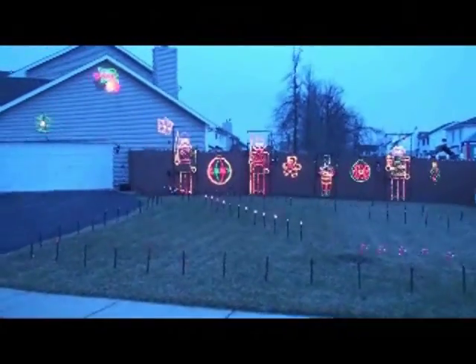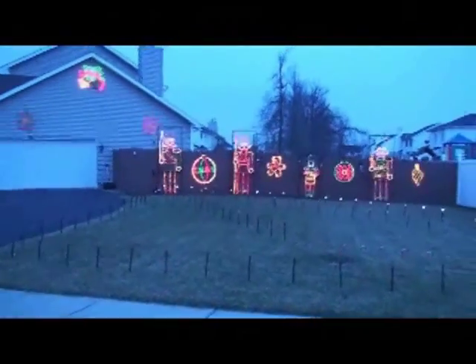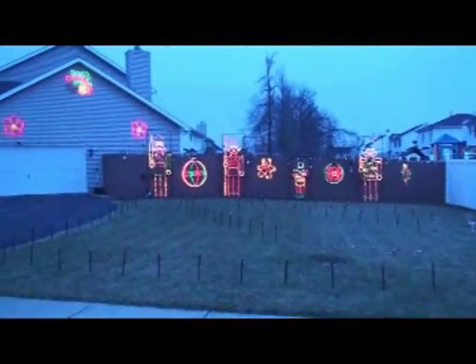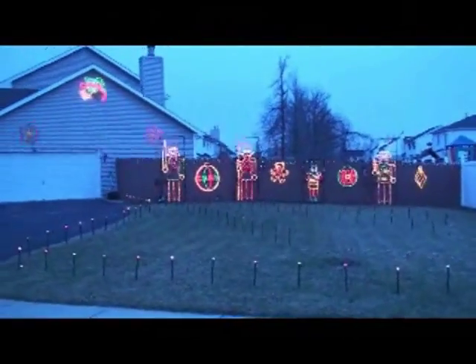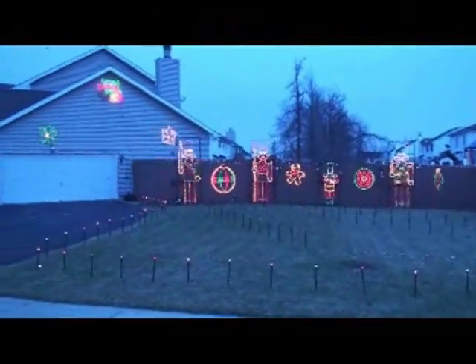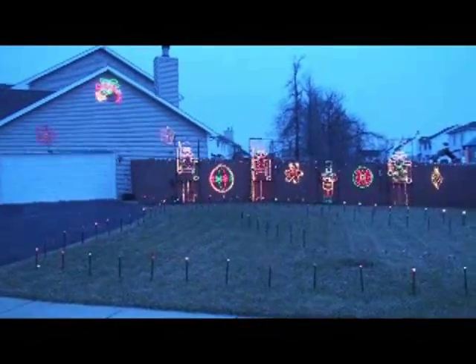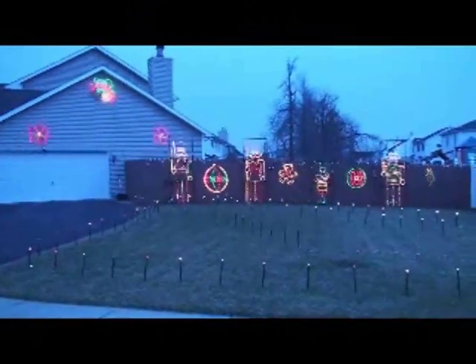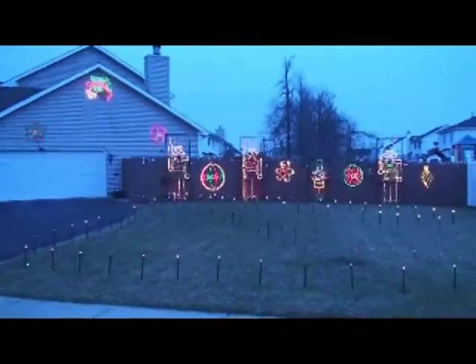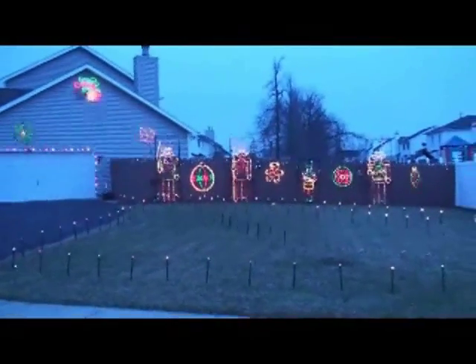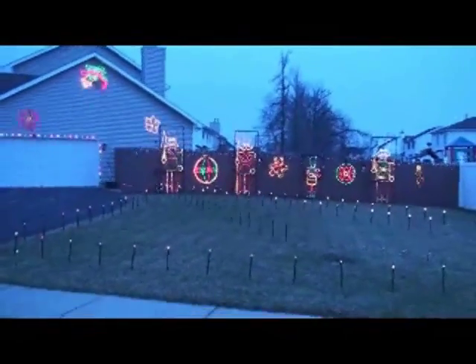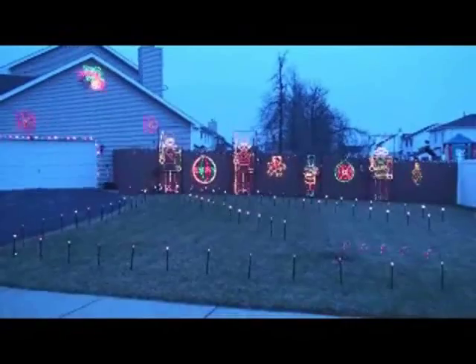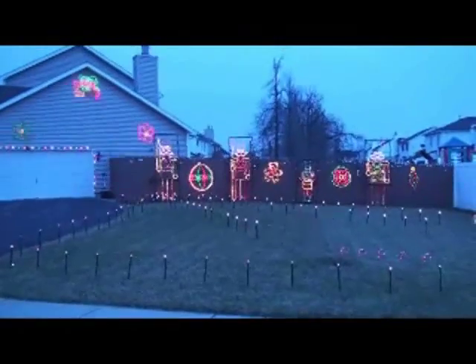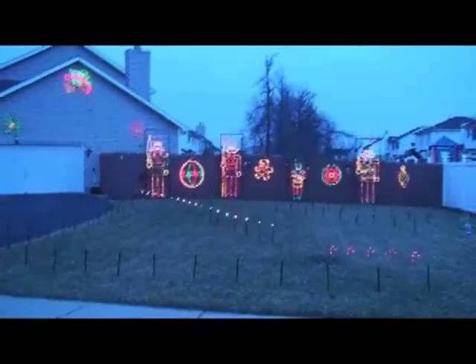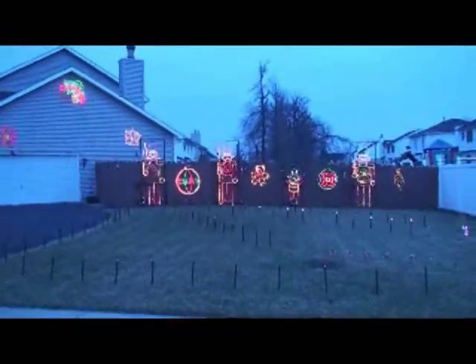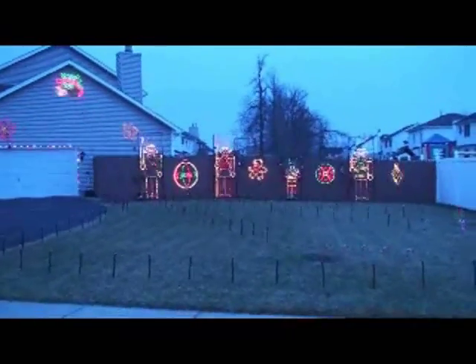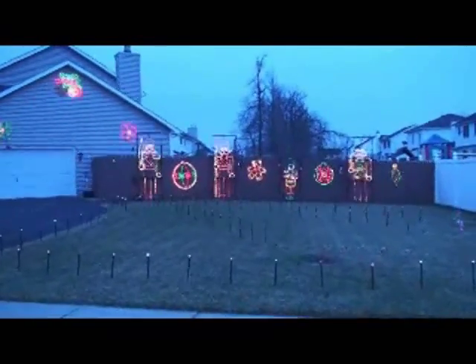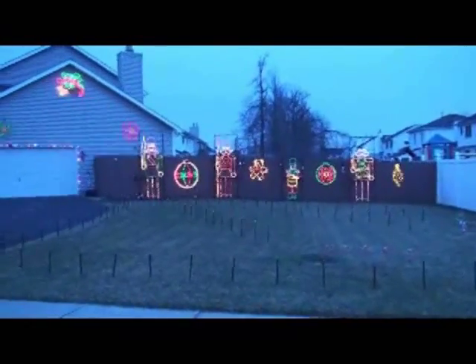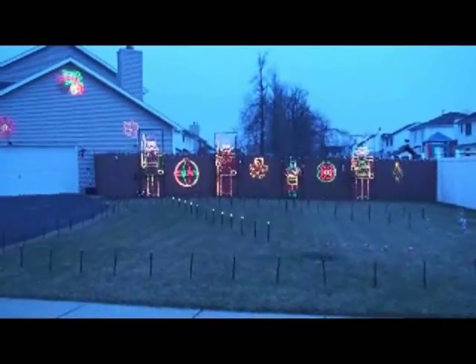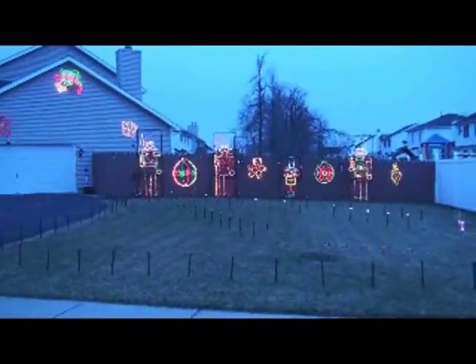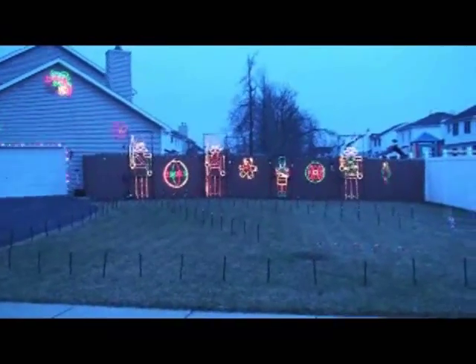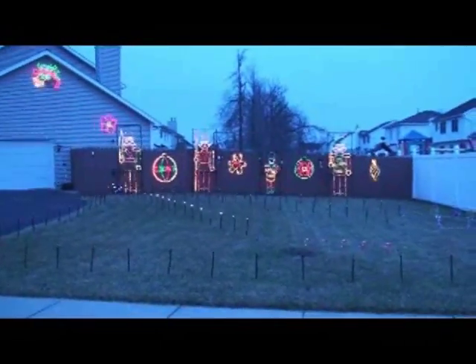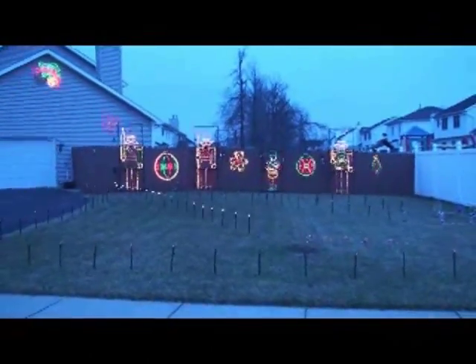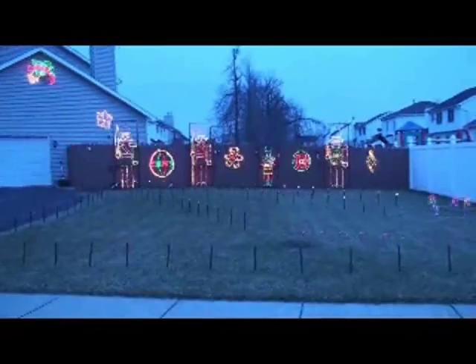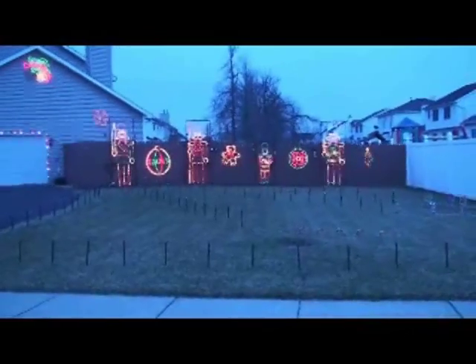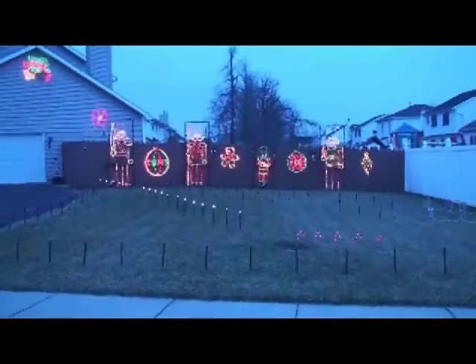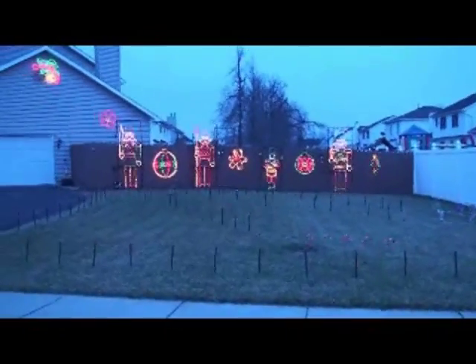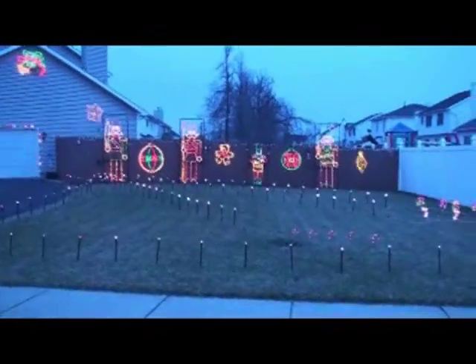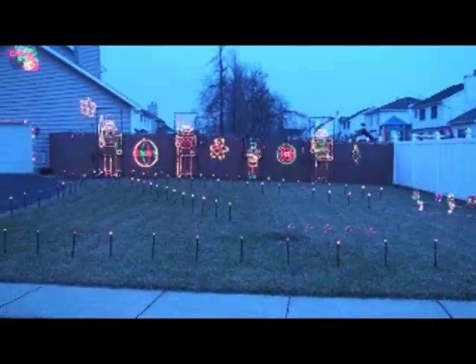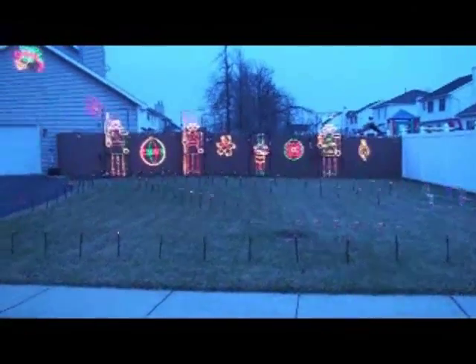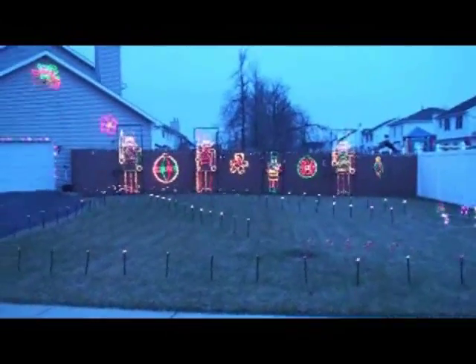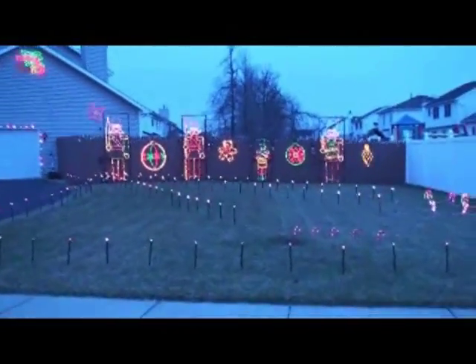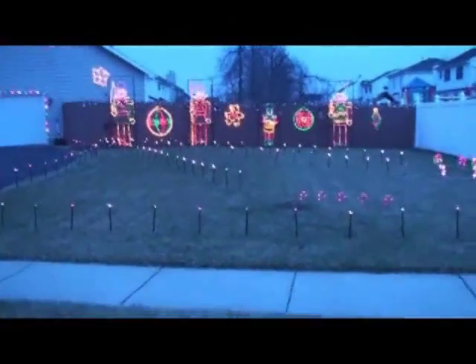Welcome to Tri-North Lighting's Holiday Lighted Display. I am the President and CEO of Tri-North Lighting, and I am personally going to take you on a daytime walkthrough of all of our holiday lights and how we set them up.